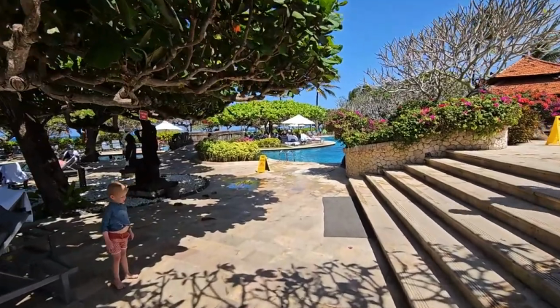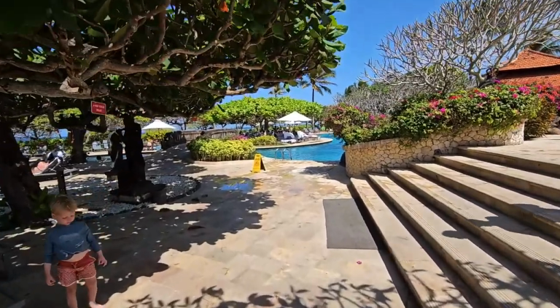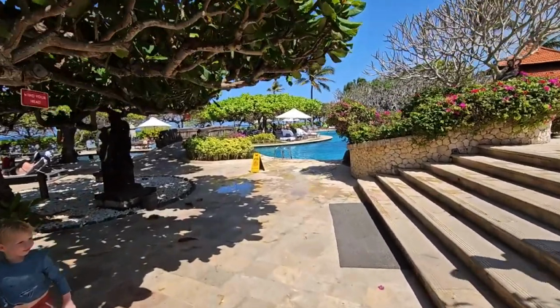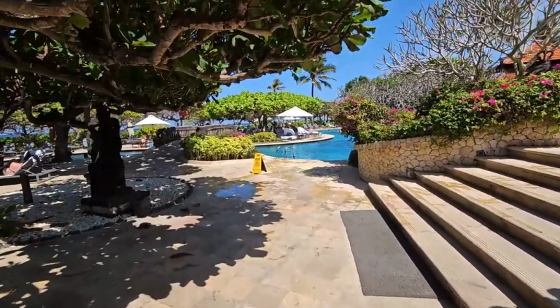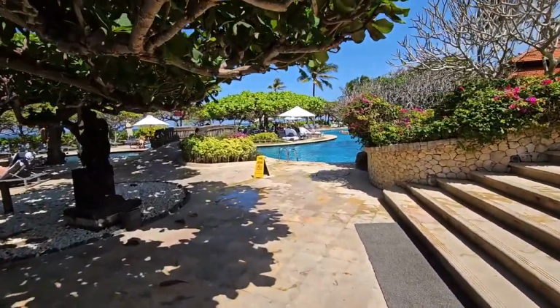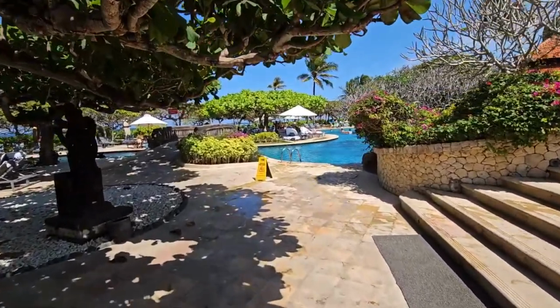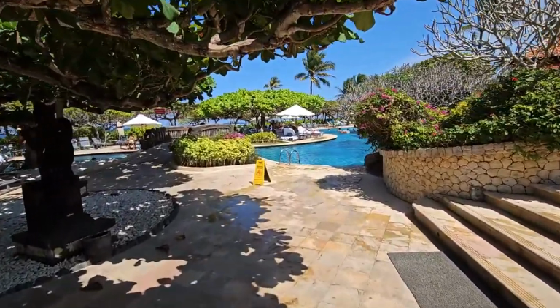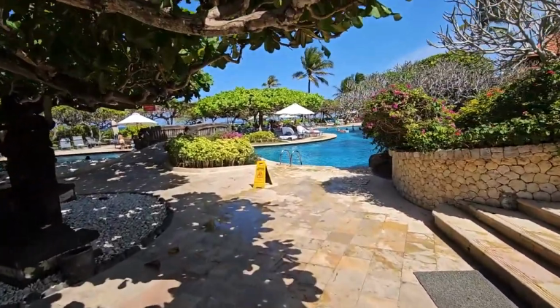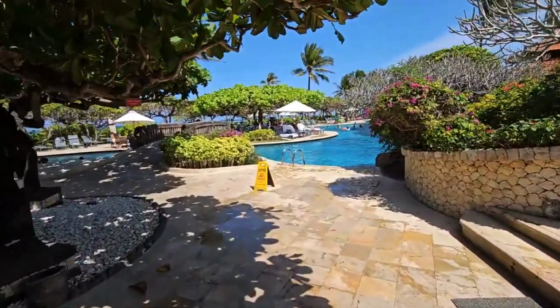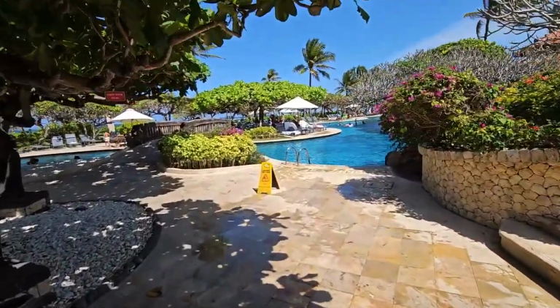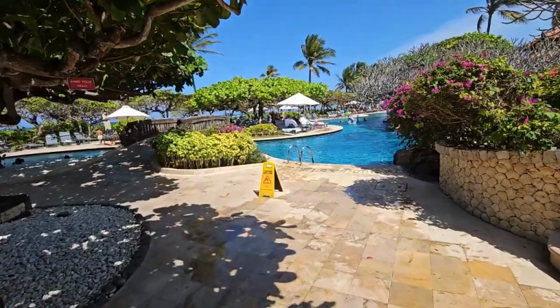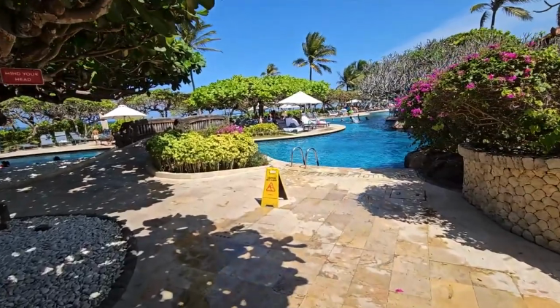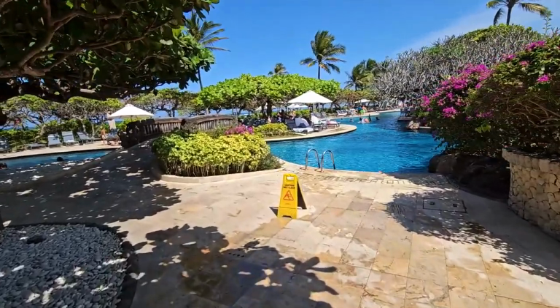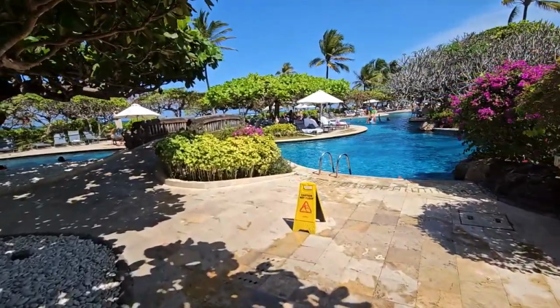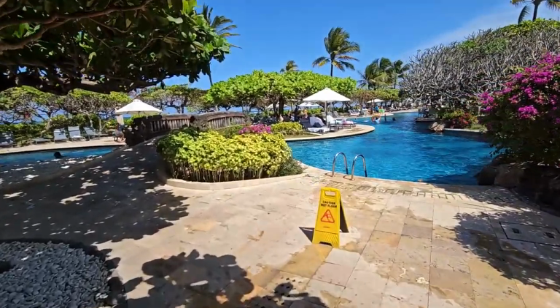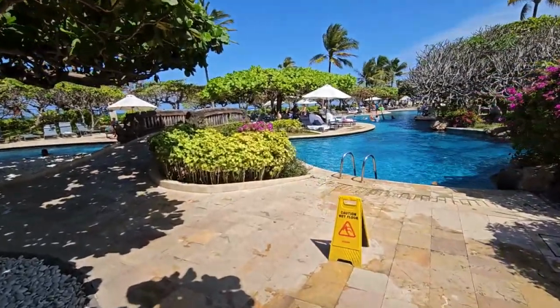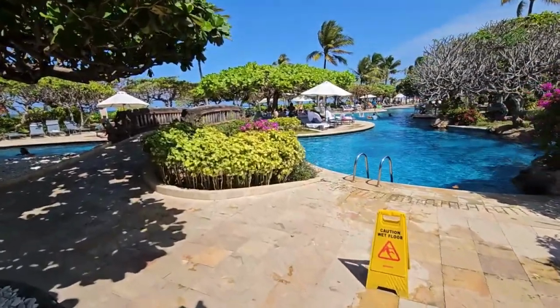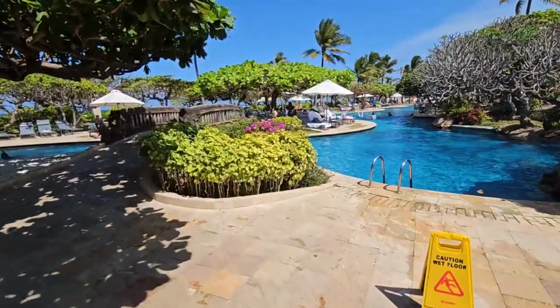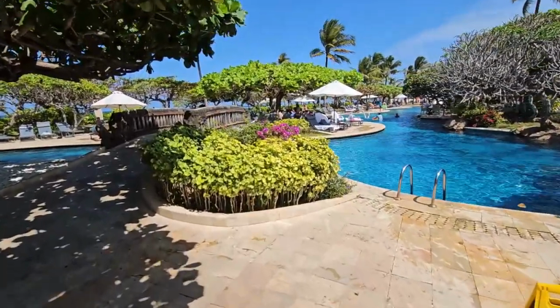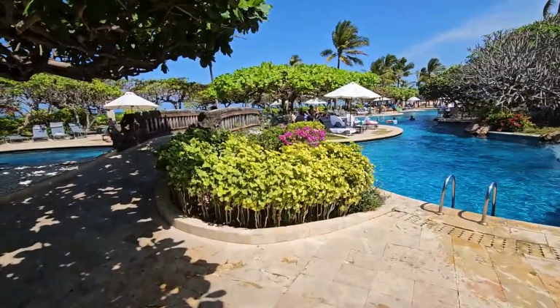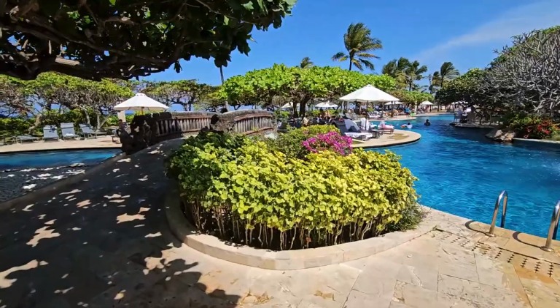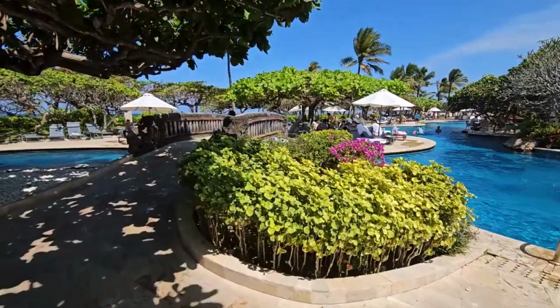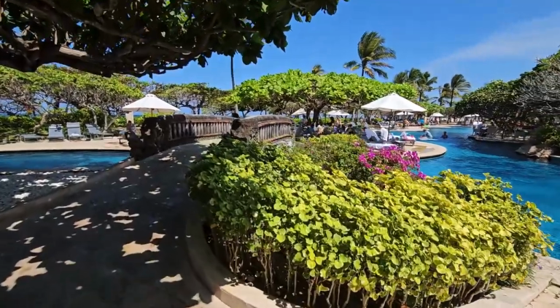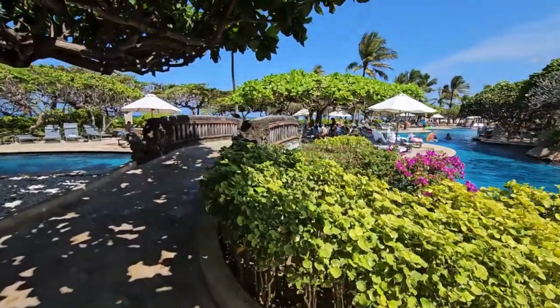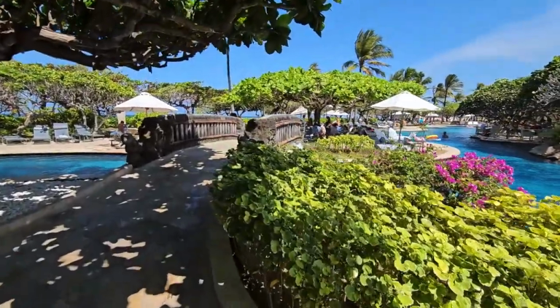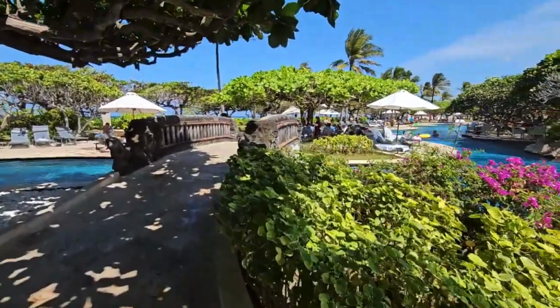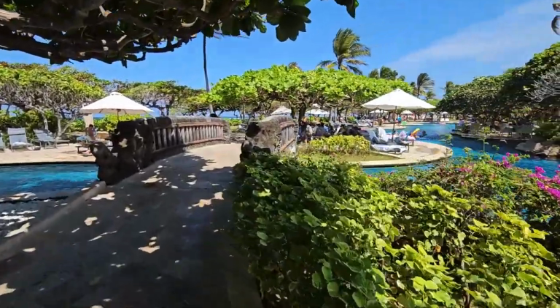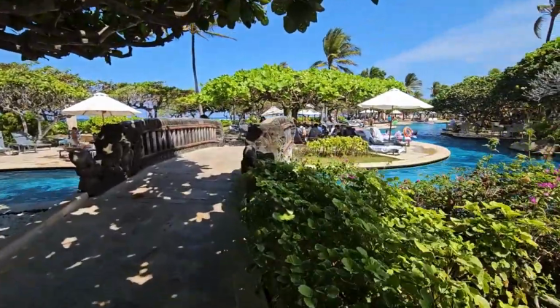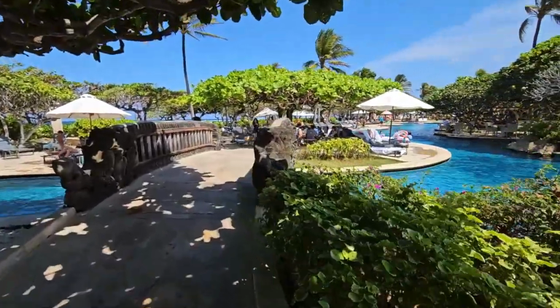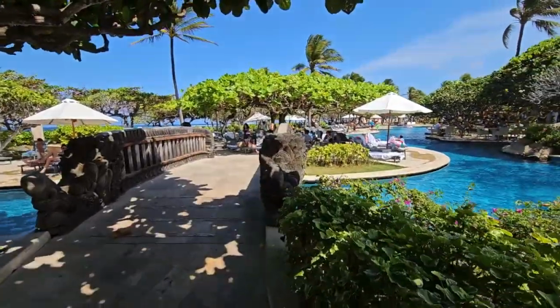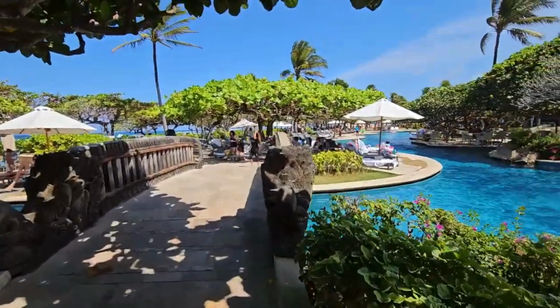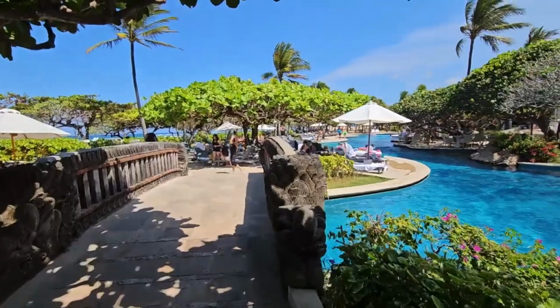From this view, from this side, that's where we are staying by the pool. This is the pool at Grand Hyatt, Bali.